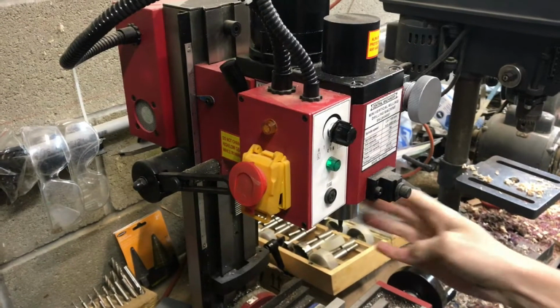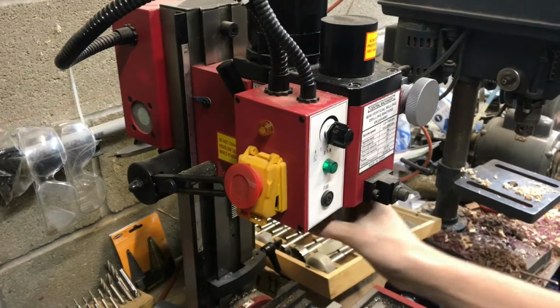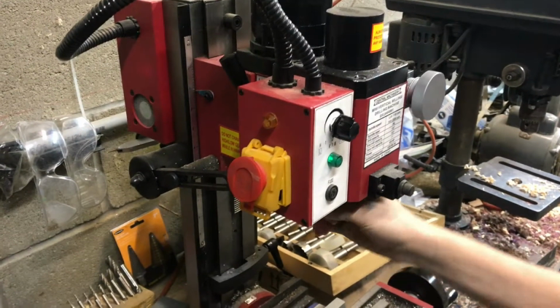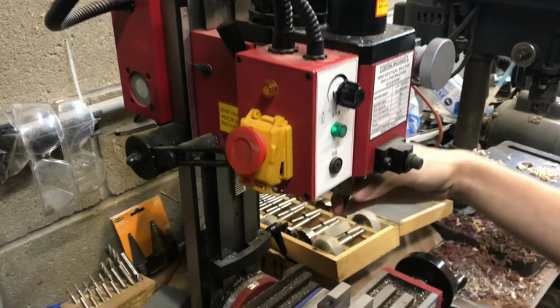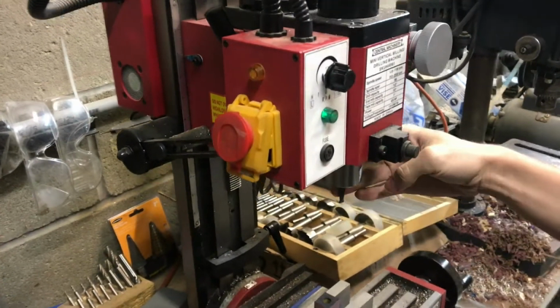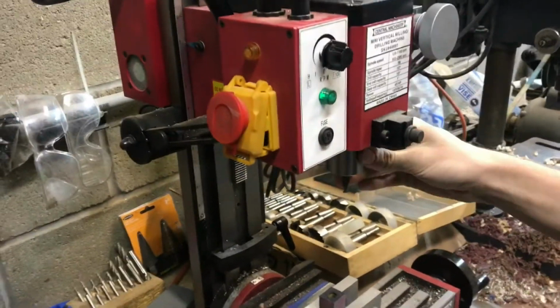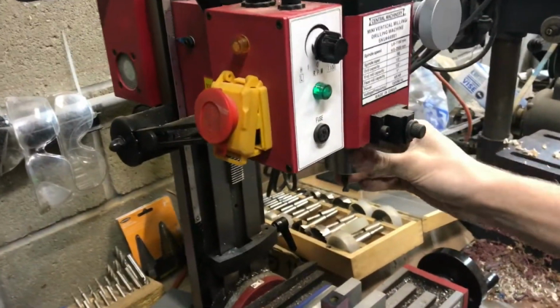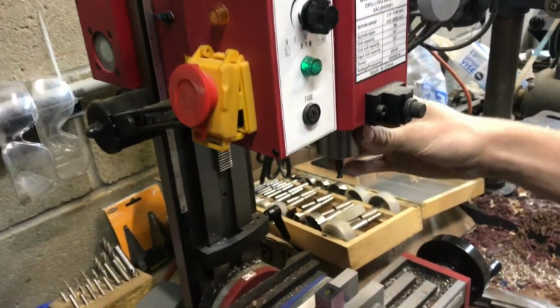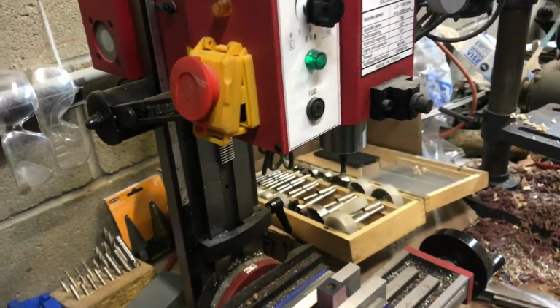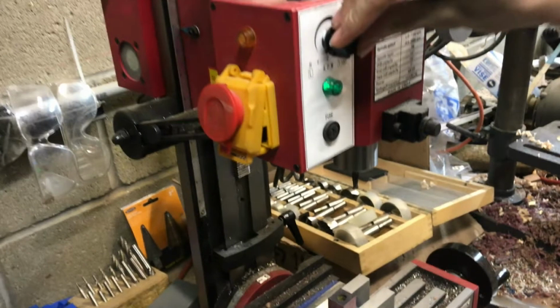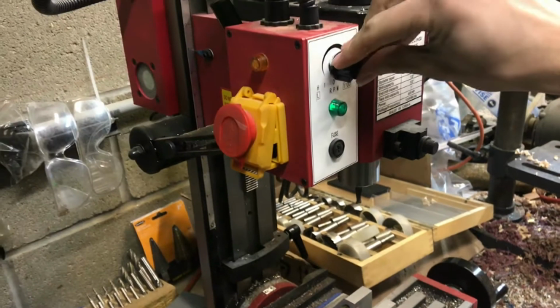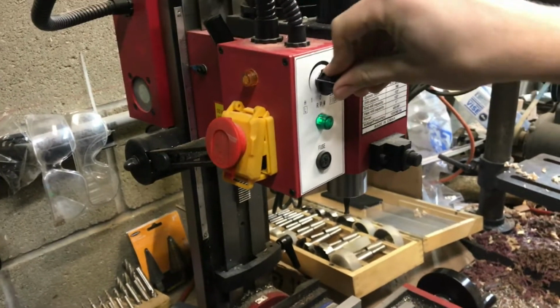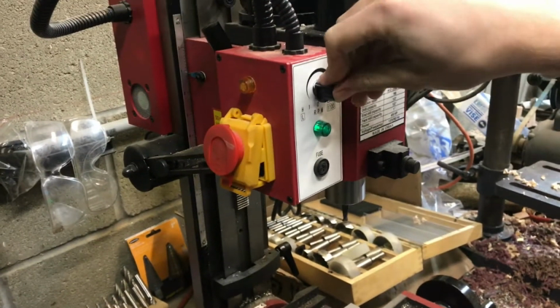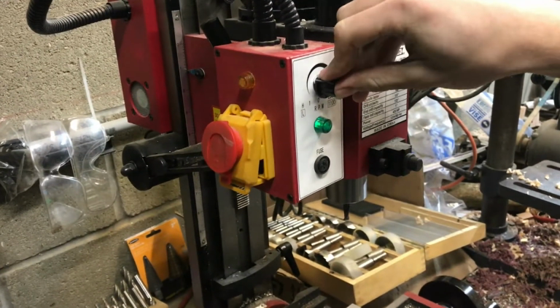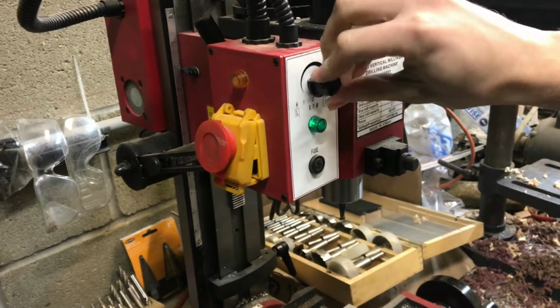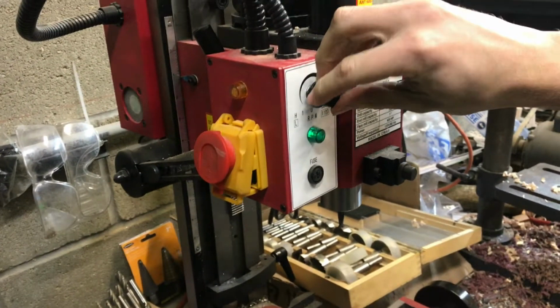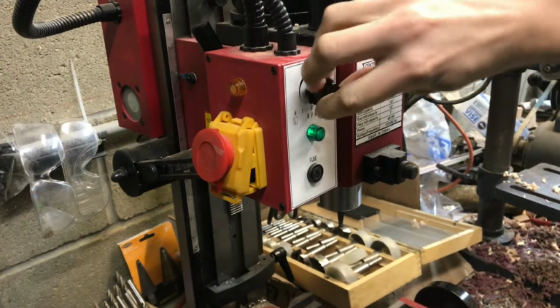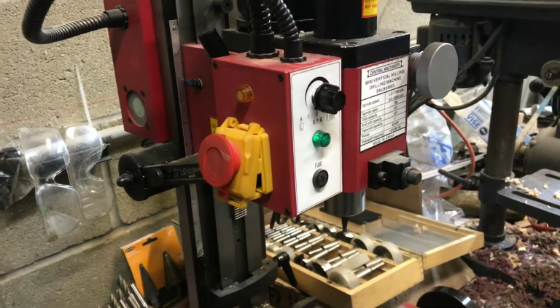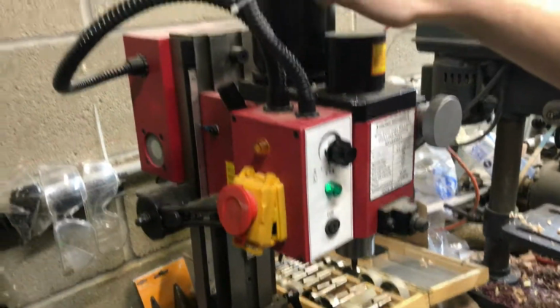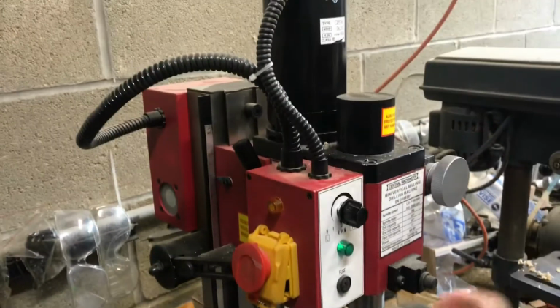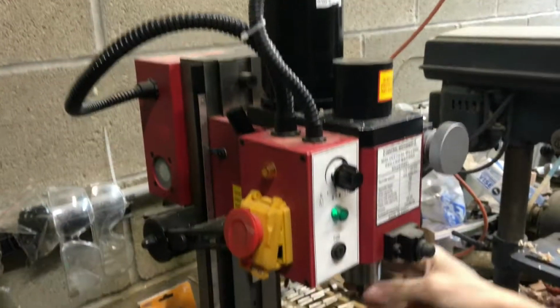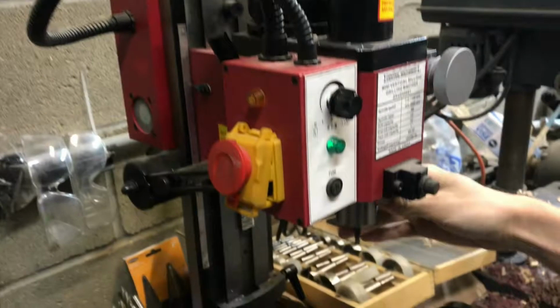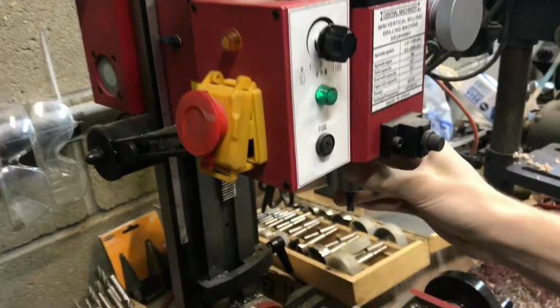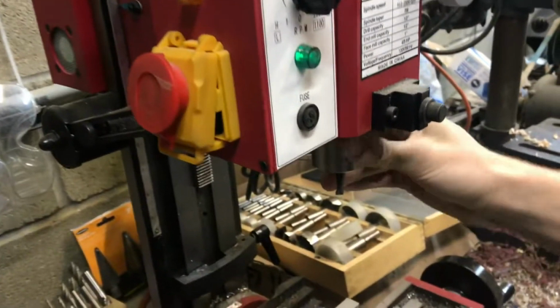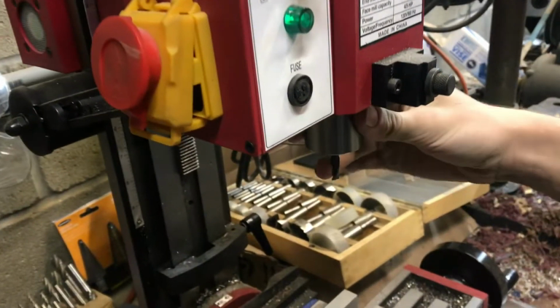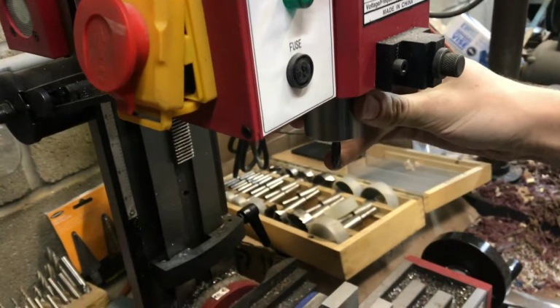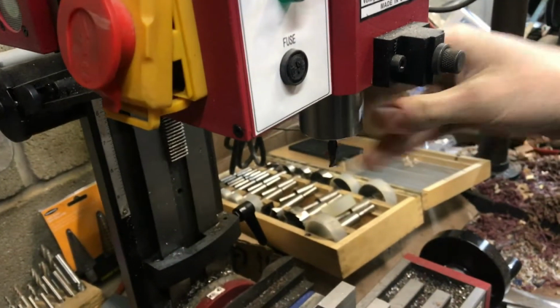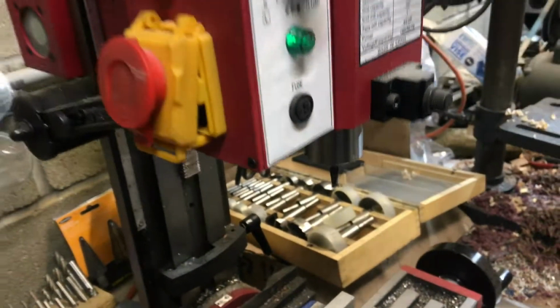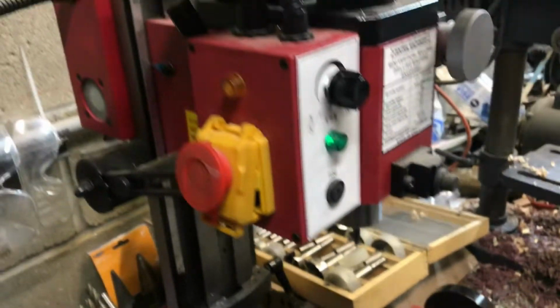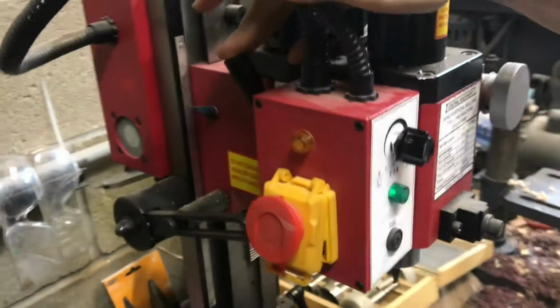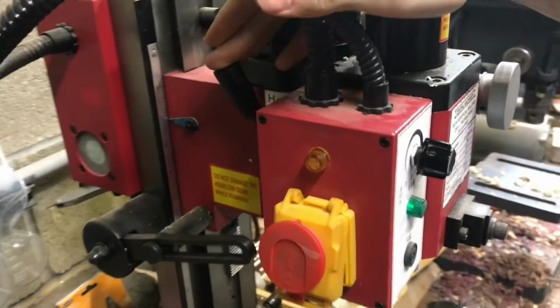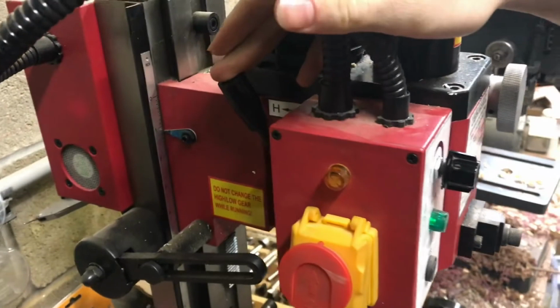If you have a Harbor Freight mill, a mini mill like here, and you turn the spindle on and you hear the motor running but don't see your spindle running, it's probably because you are not engaged in your gear.